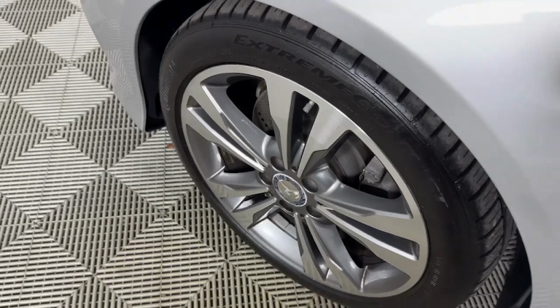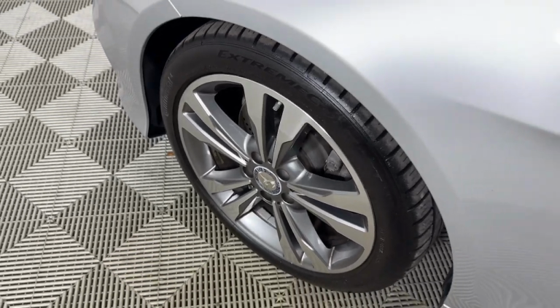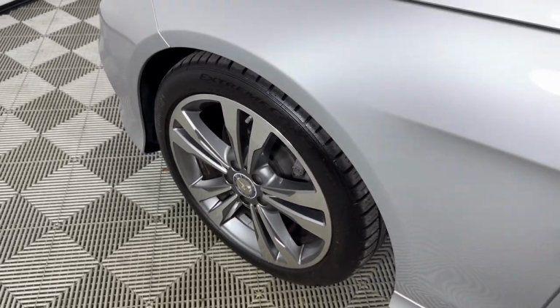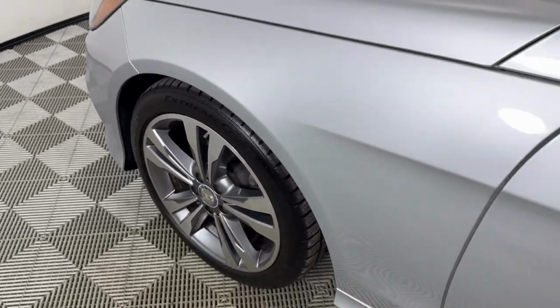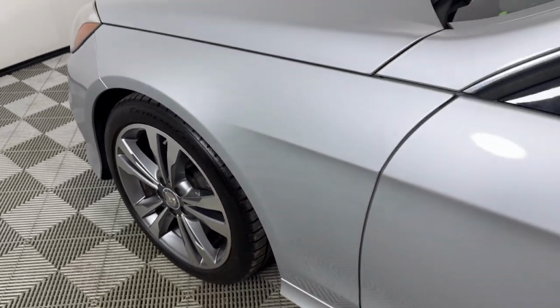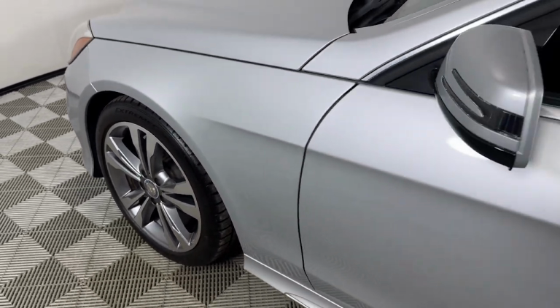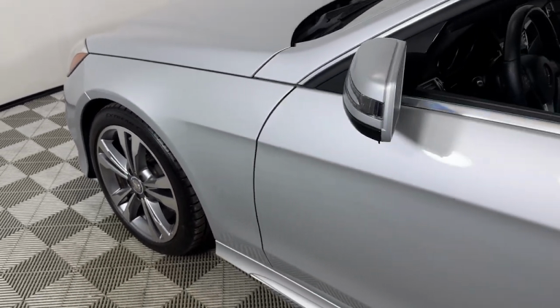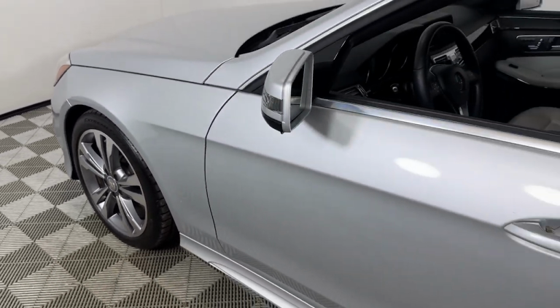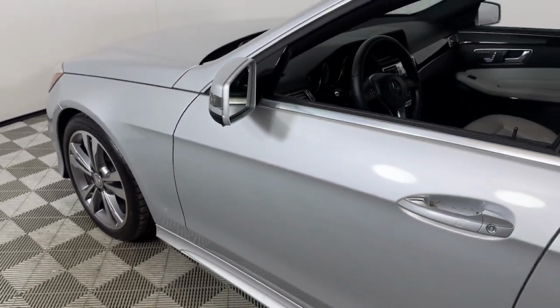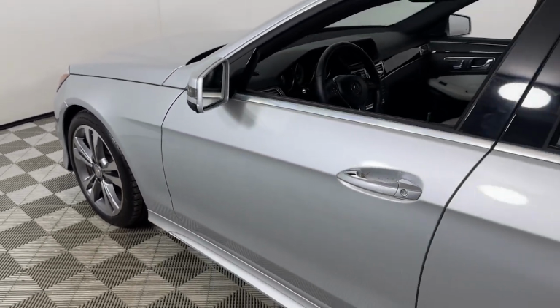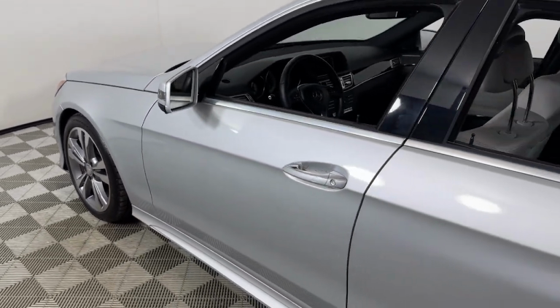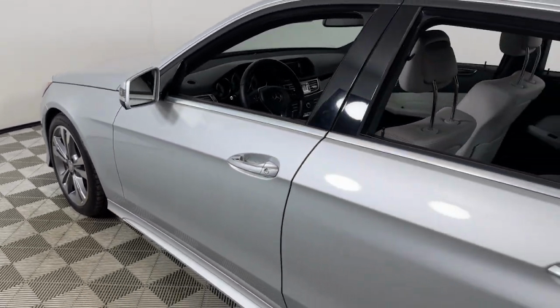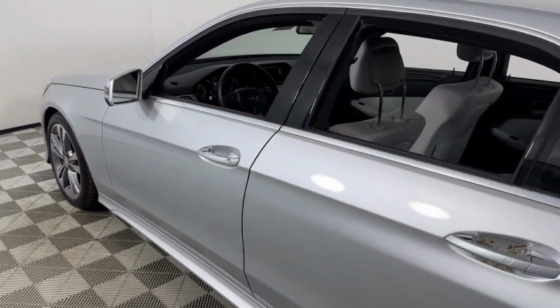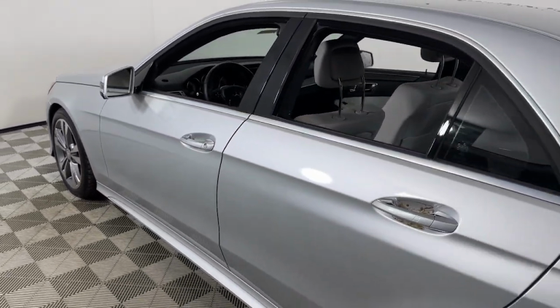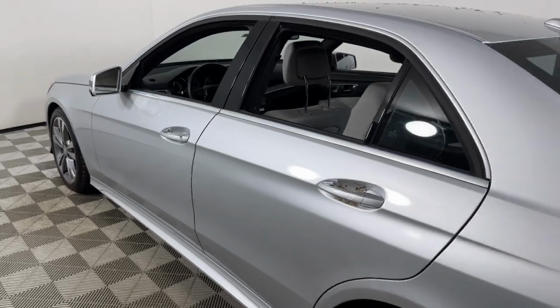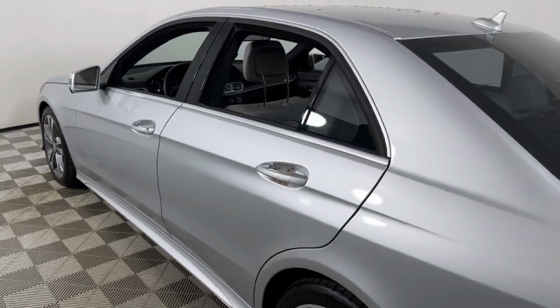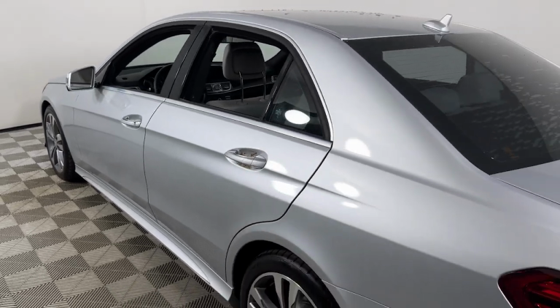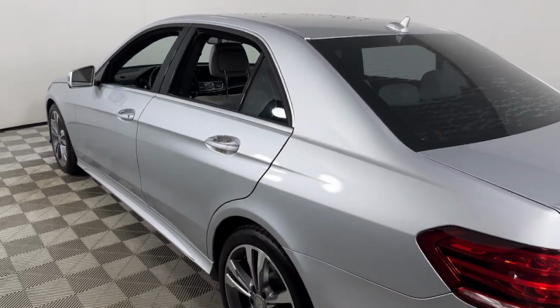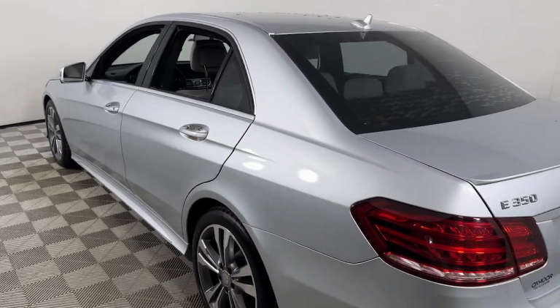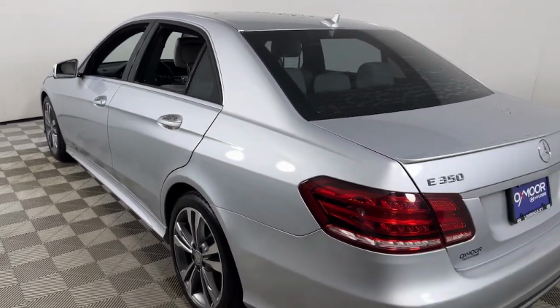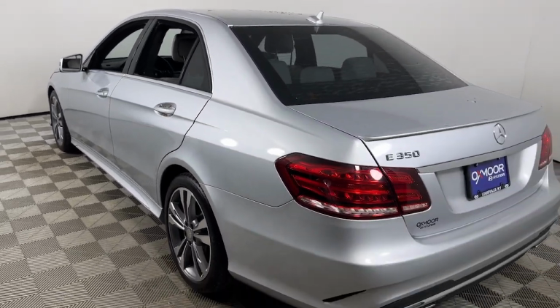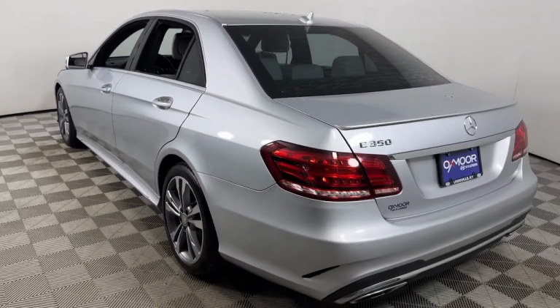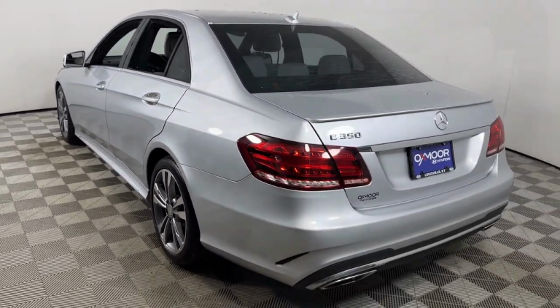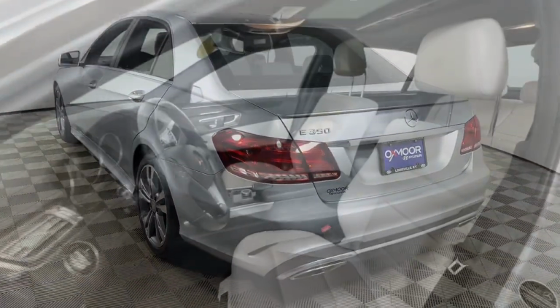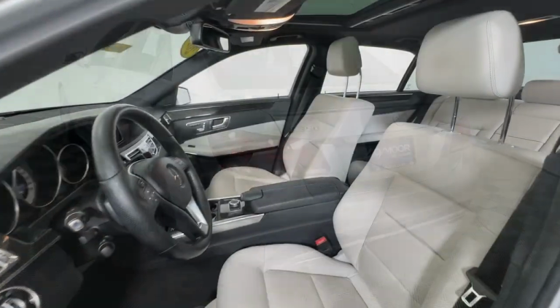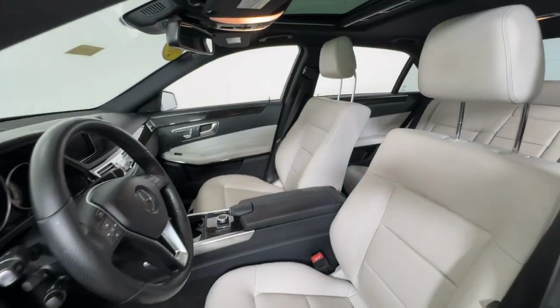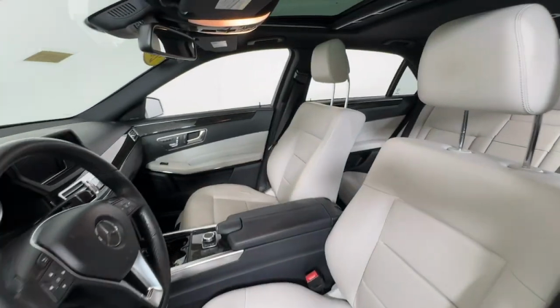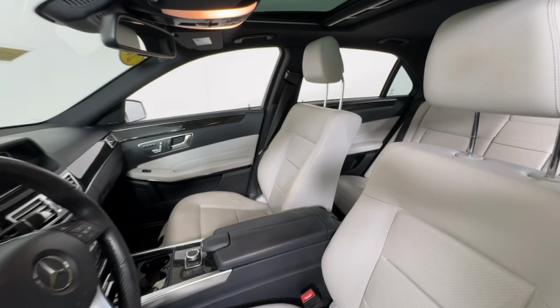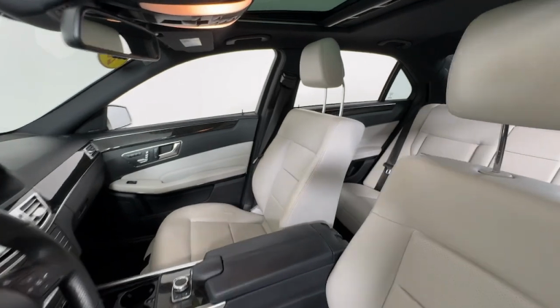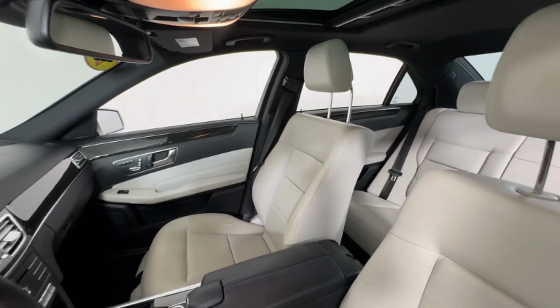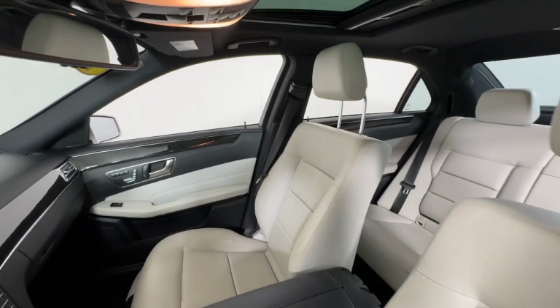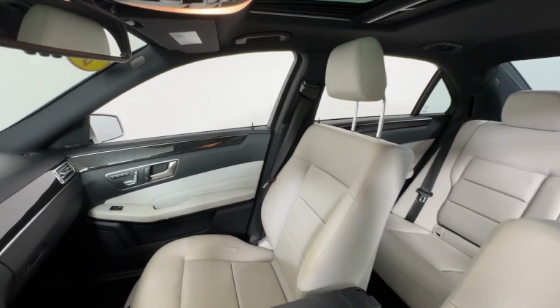Get acquainted with the 2016 Mercedes-Benz E-Class. With less than 80,000 miles on the odometer, this vehicle provides excellent value. Here's a plush and practical Mercedes-Benz E-Class.